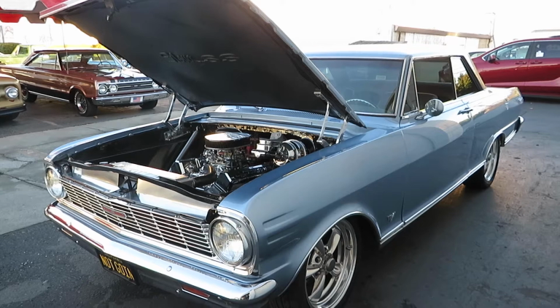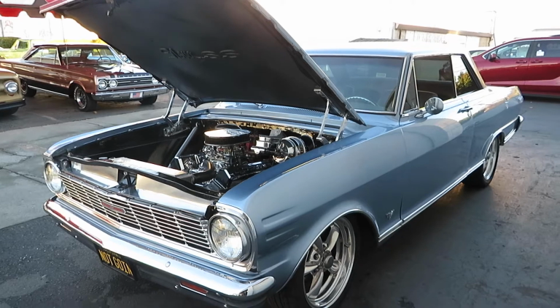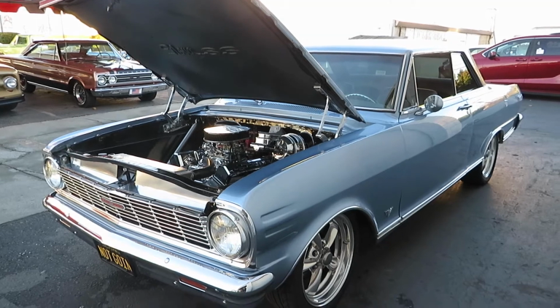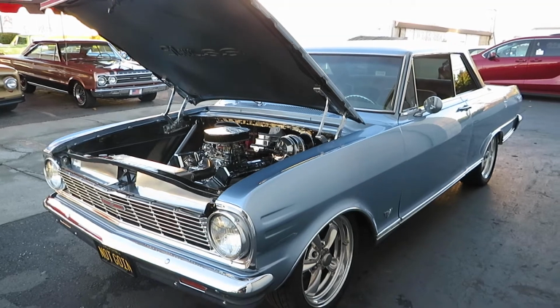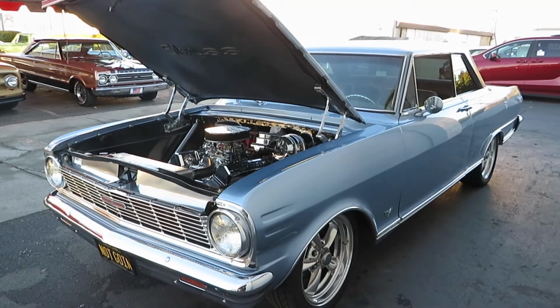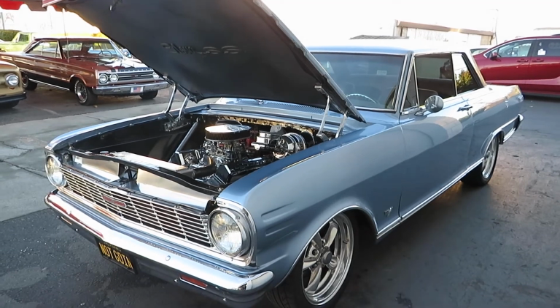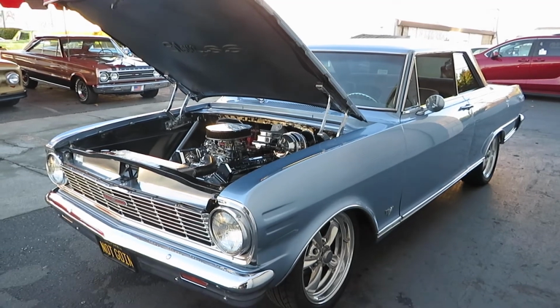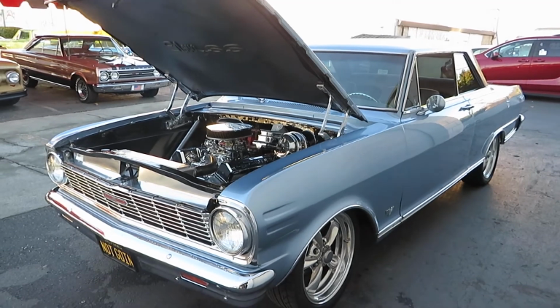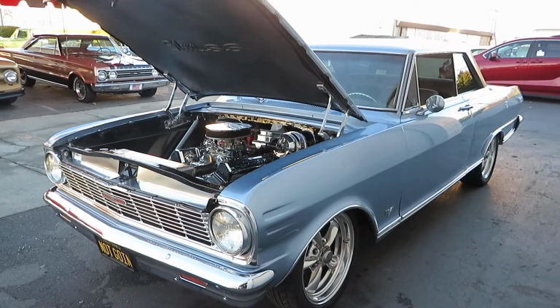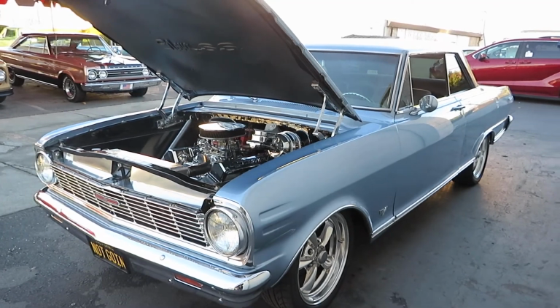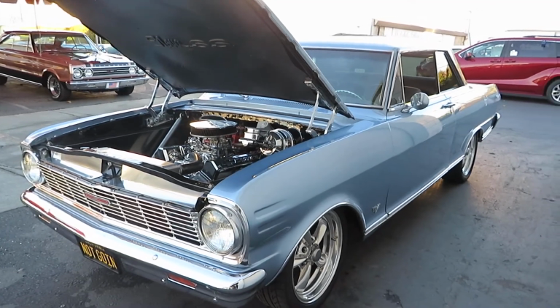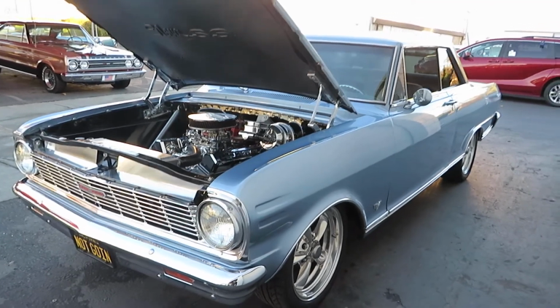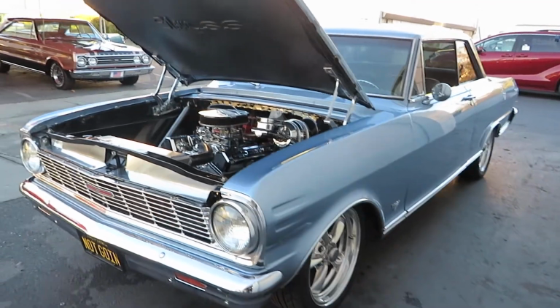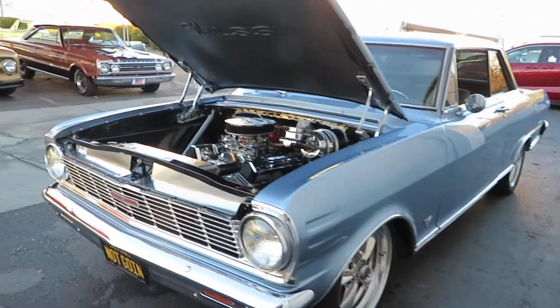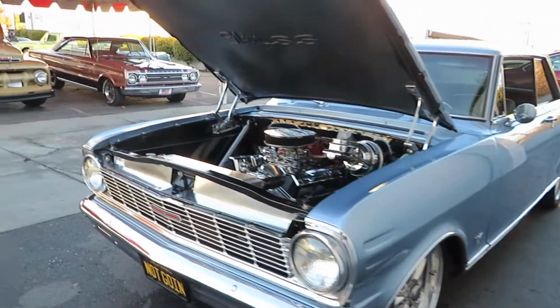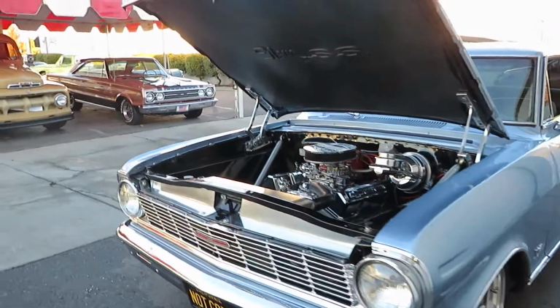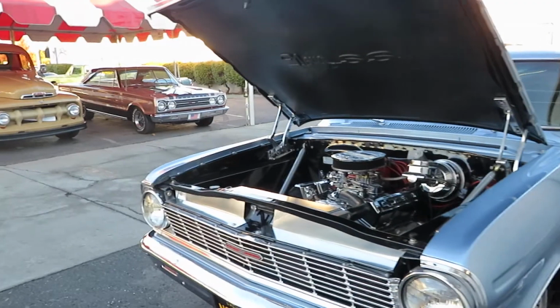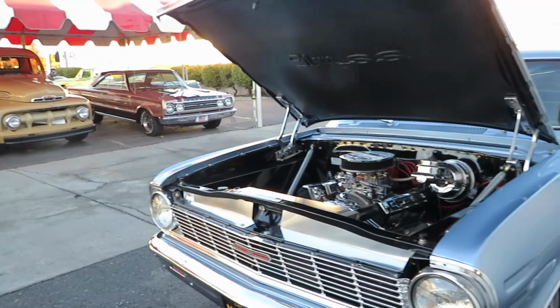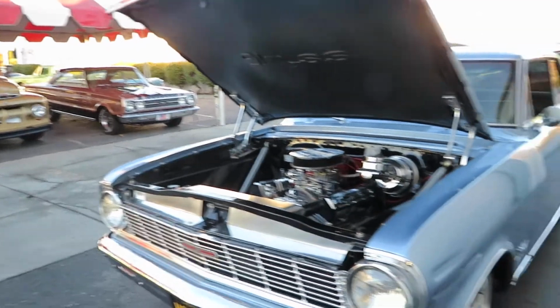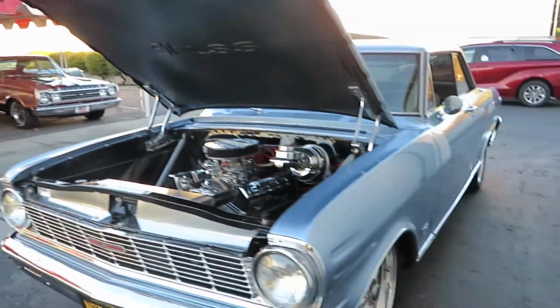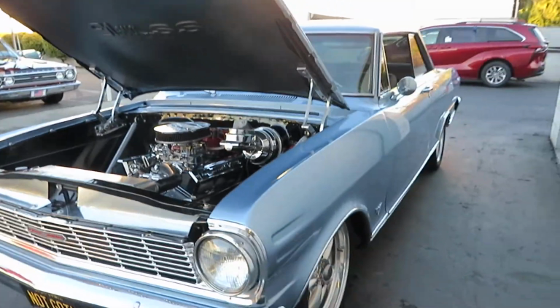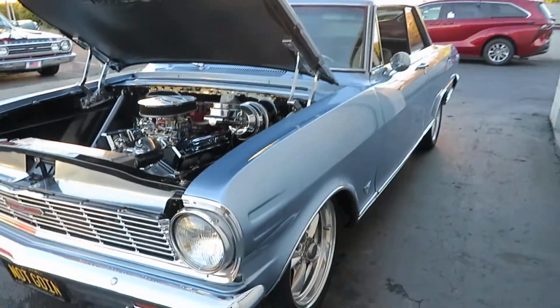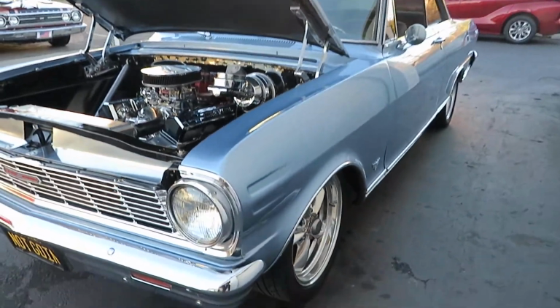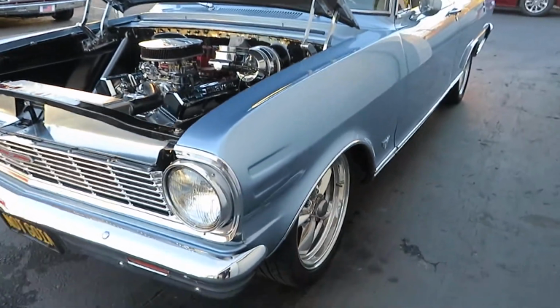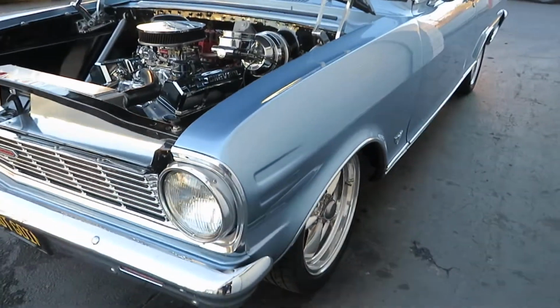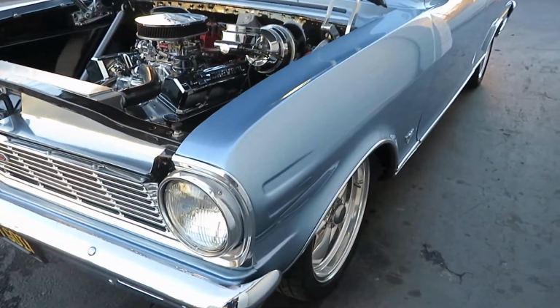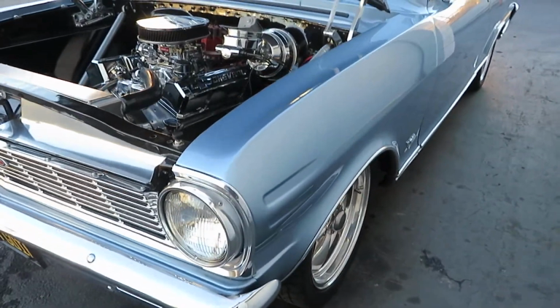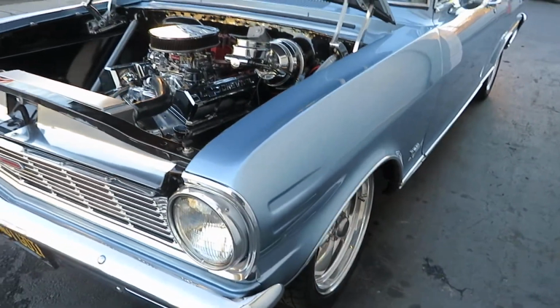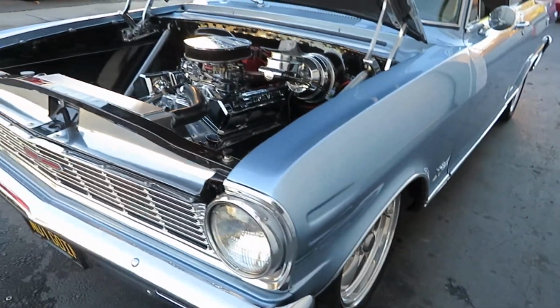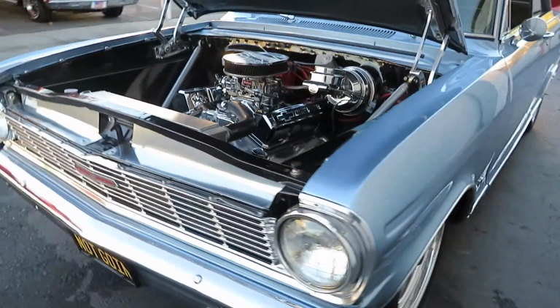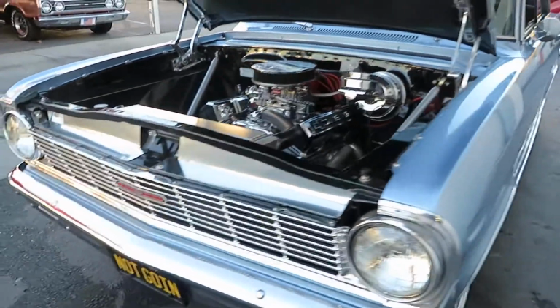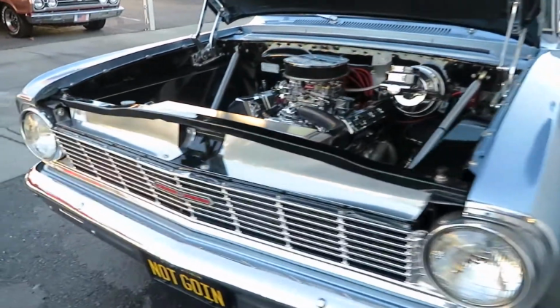Hey everyone, this is Ray here at American Motors Custom and Classics. Today we have a beautiful Restomod Nova SS 1965. This car is all redone and ready for enjoyment.